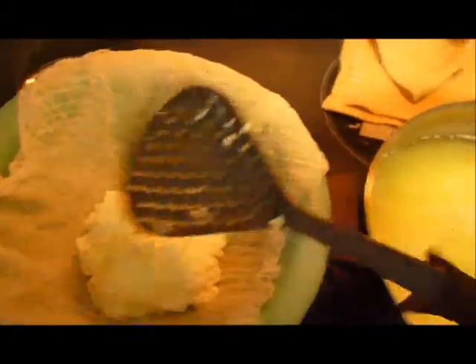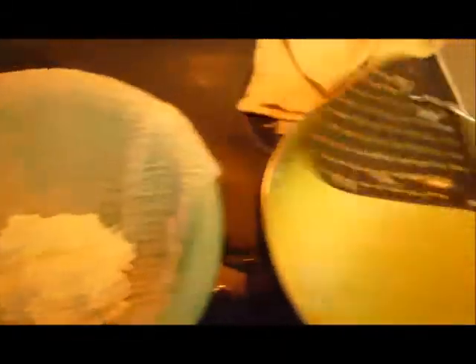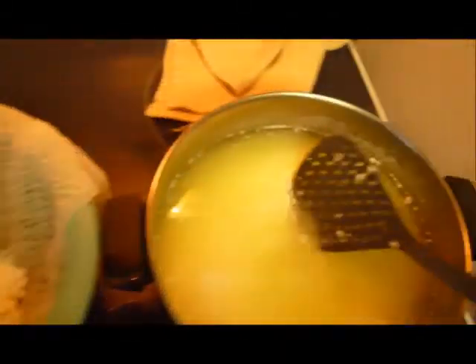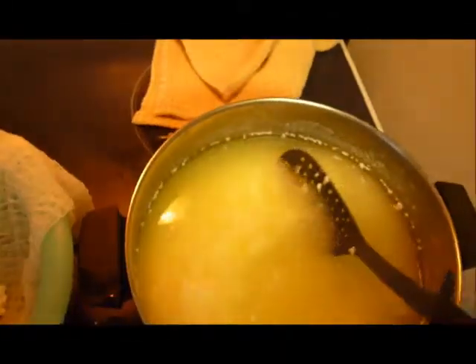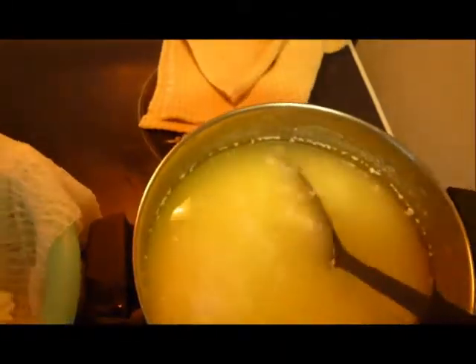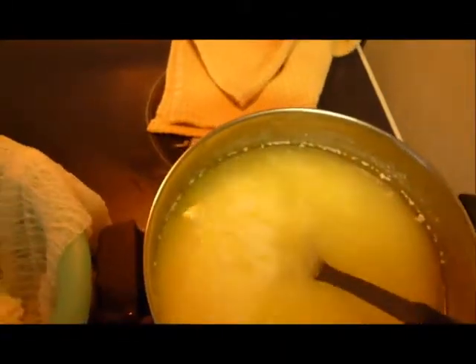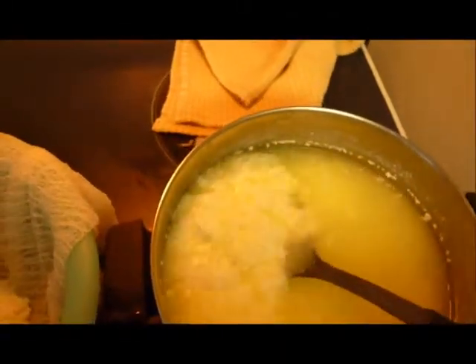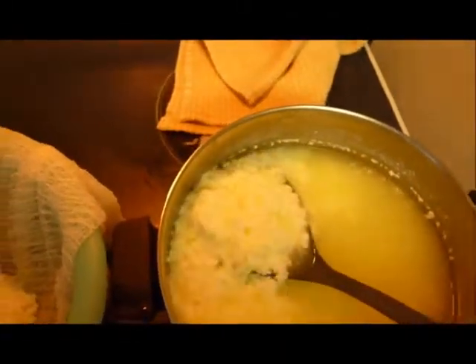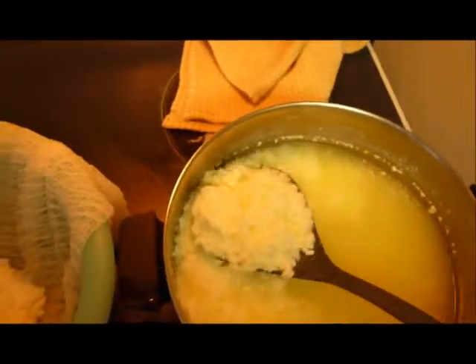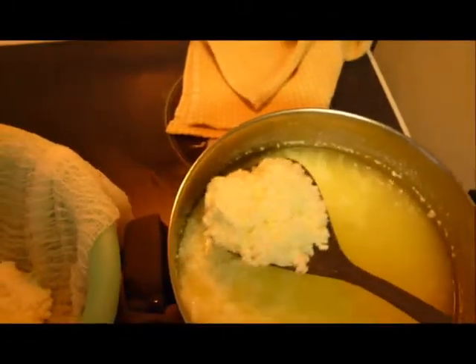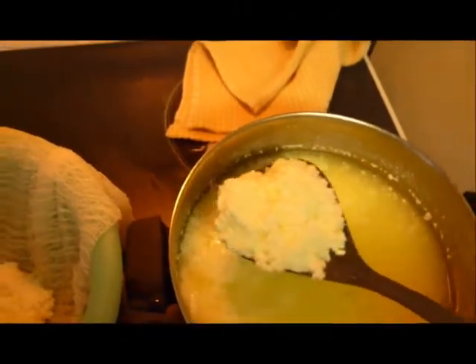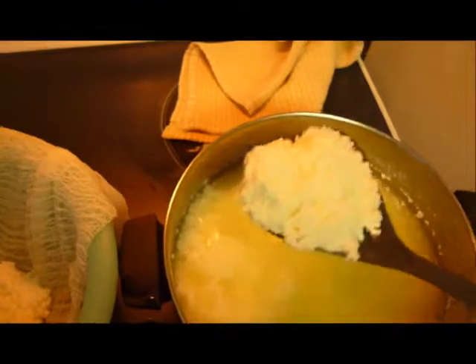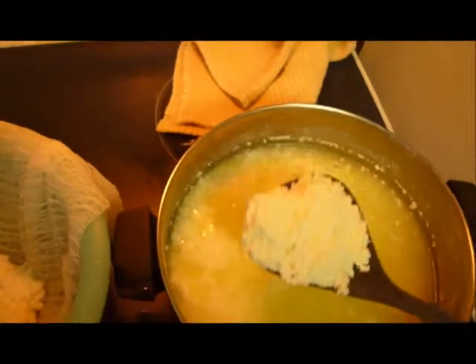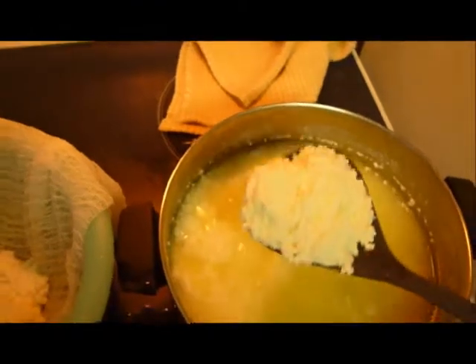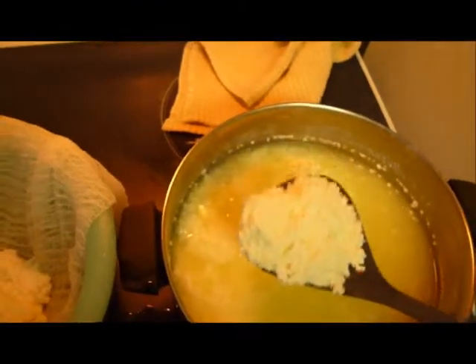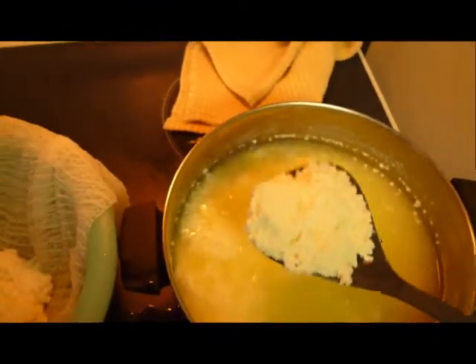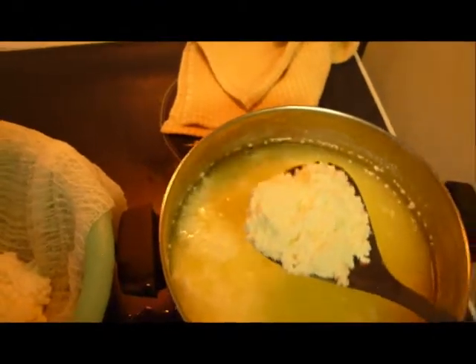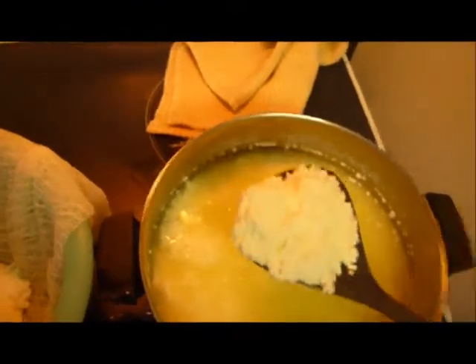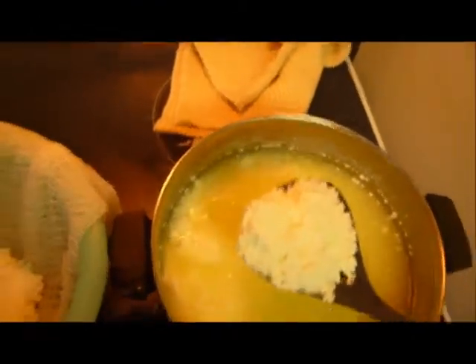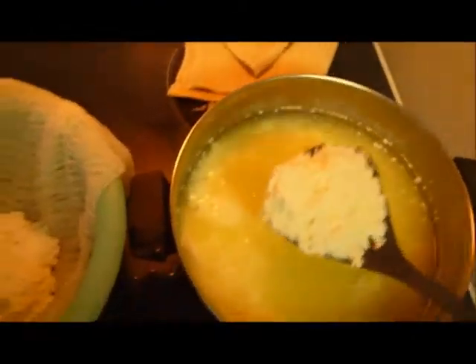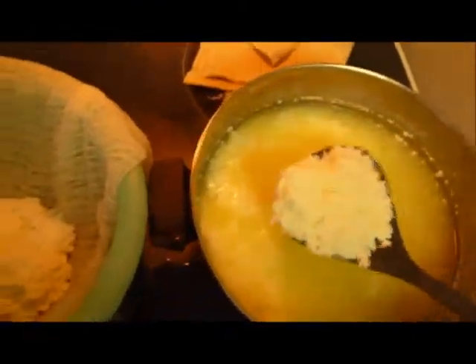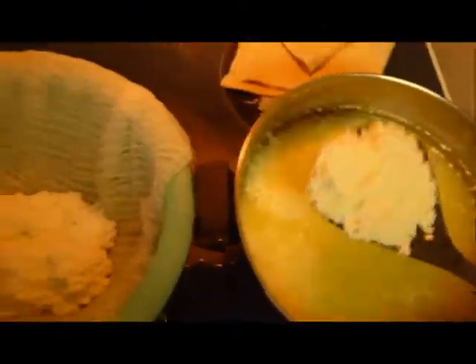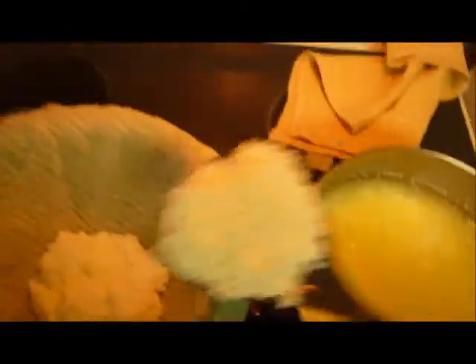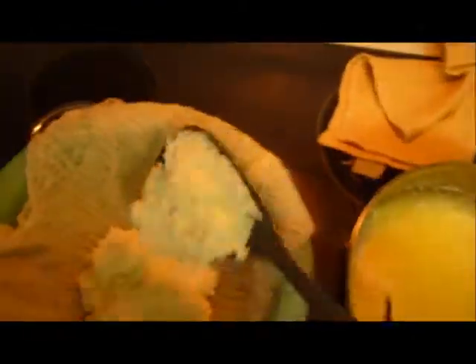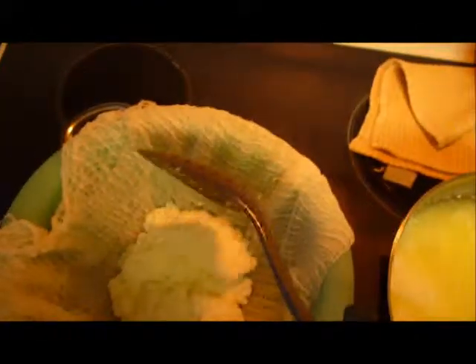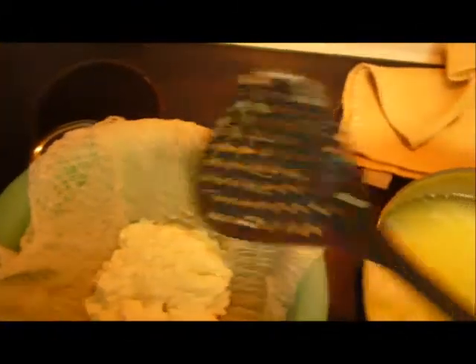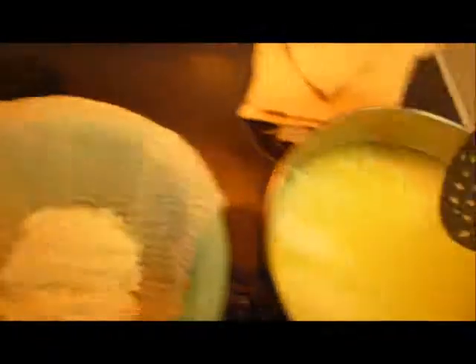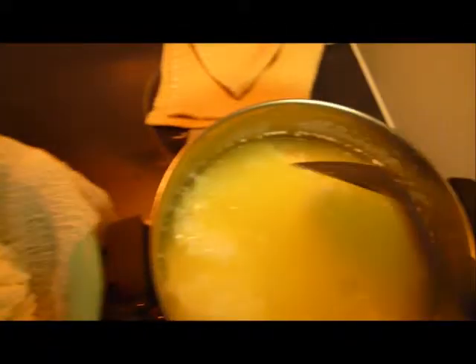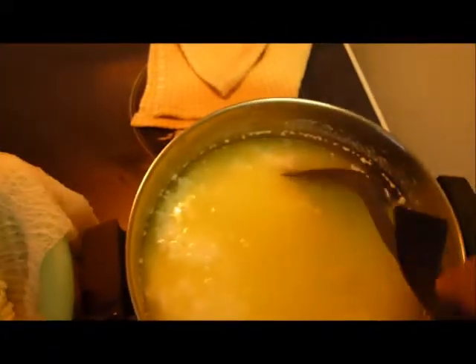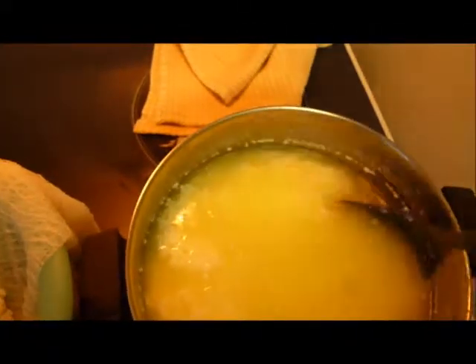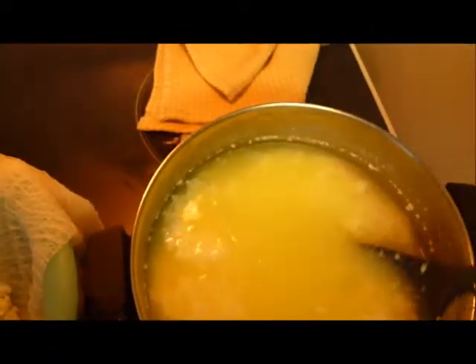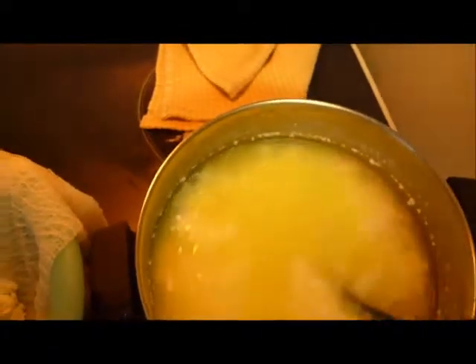Cheesecloth. Look at that — this is the sweetest, freshest ricotta you're ever going to find, and cheapest.